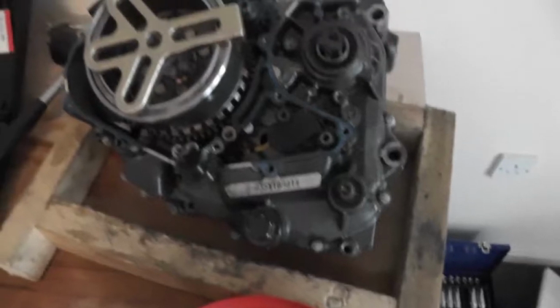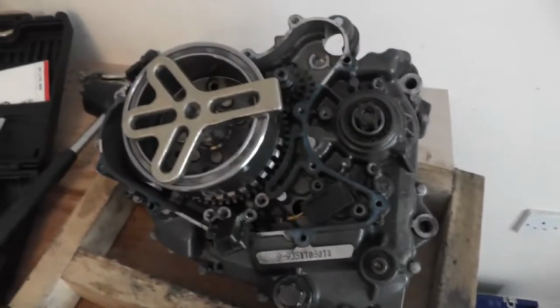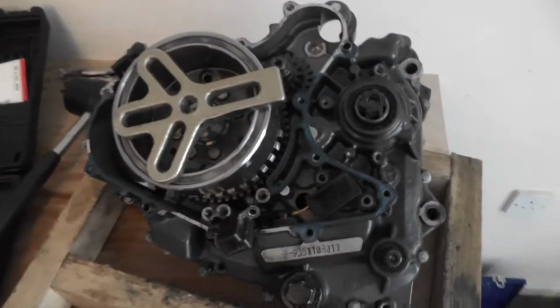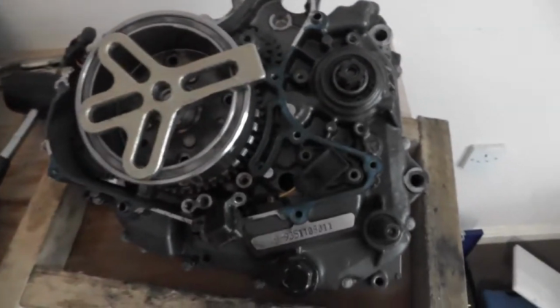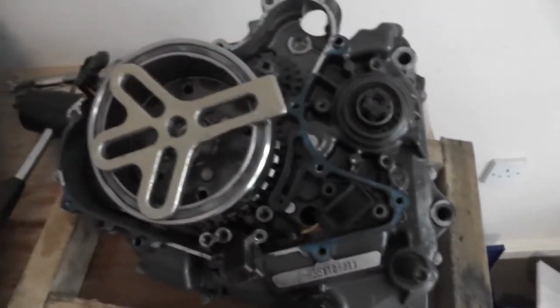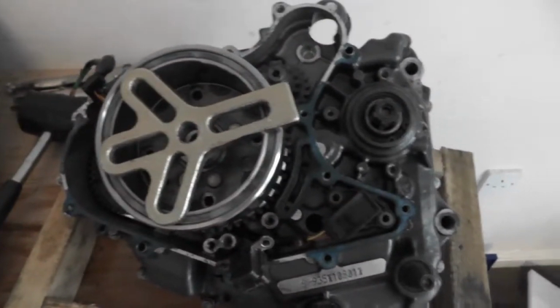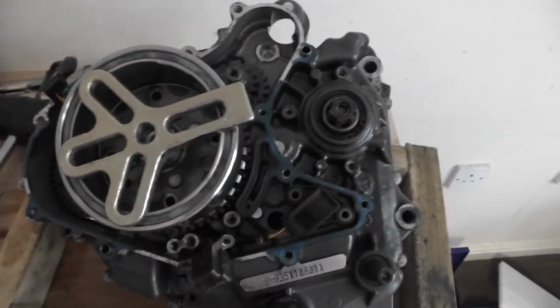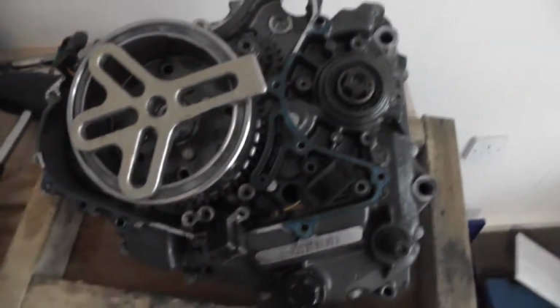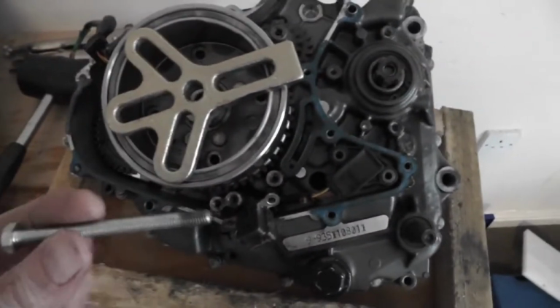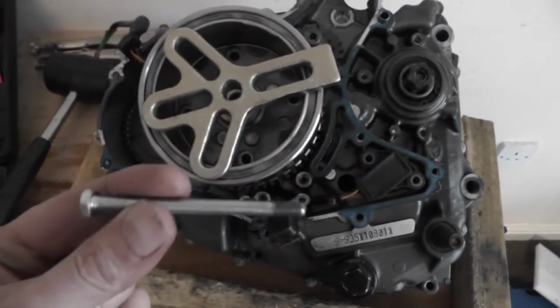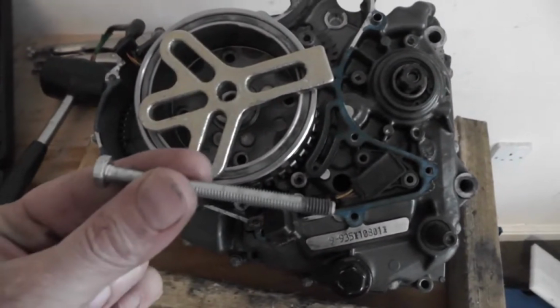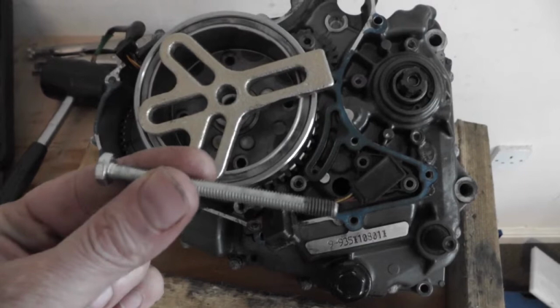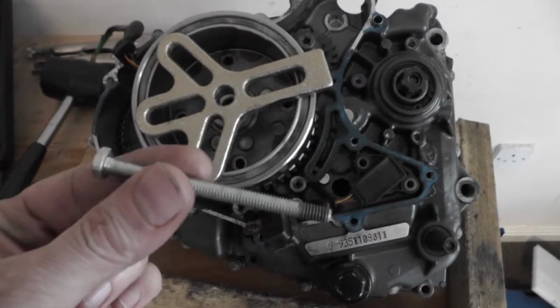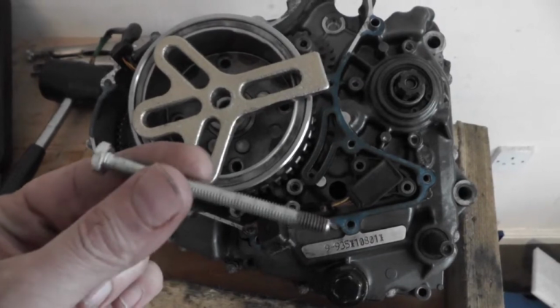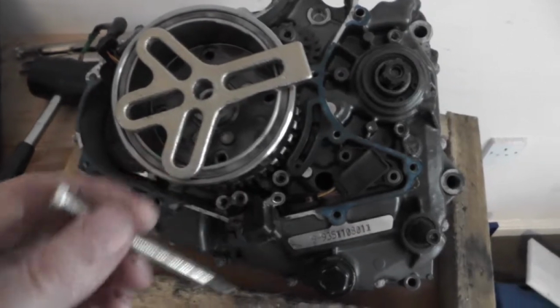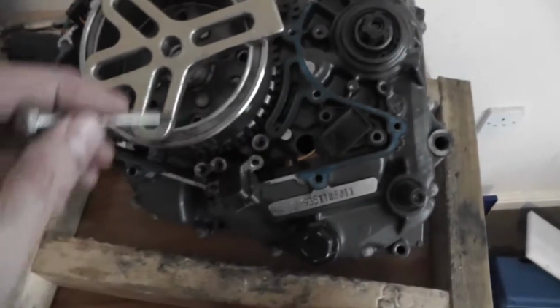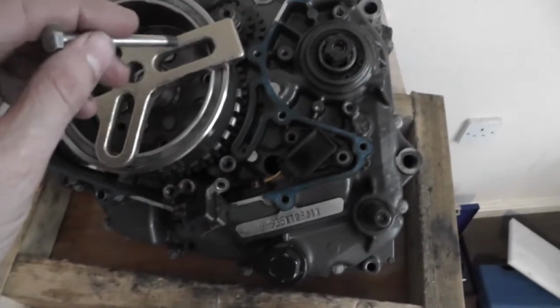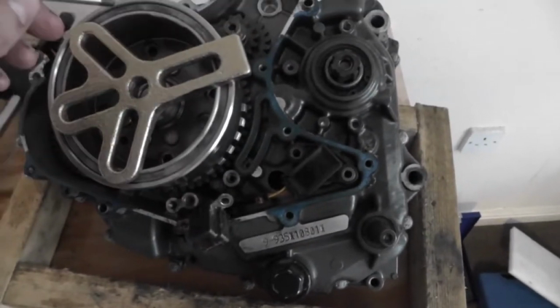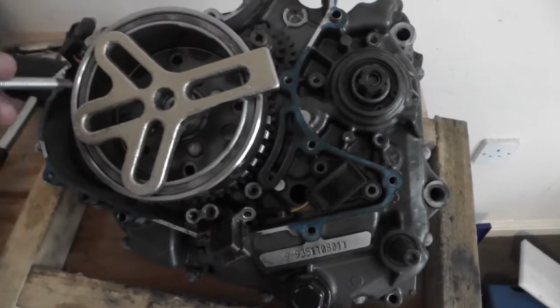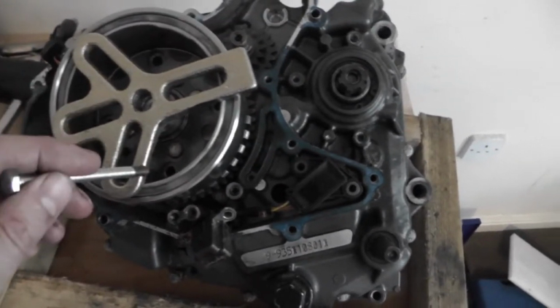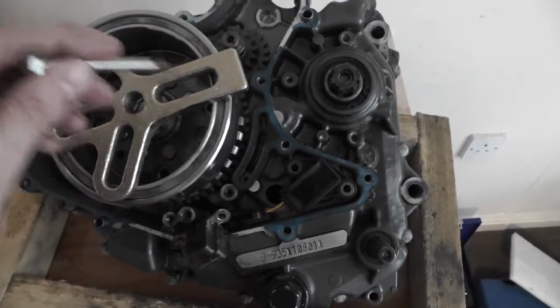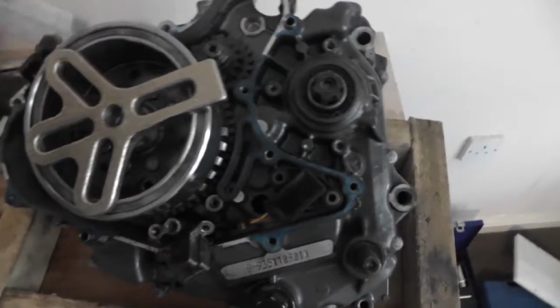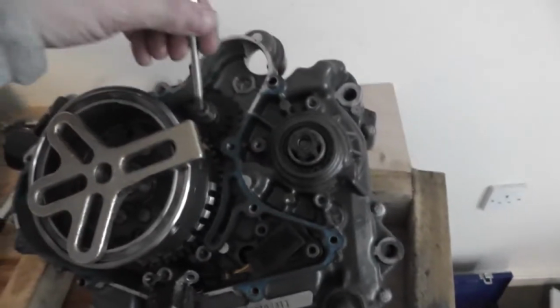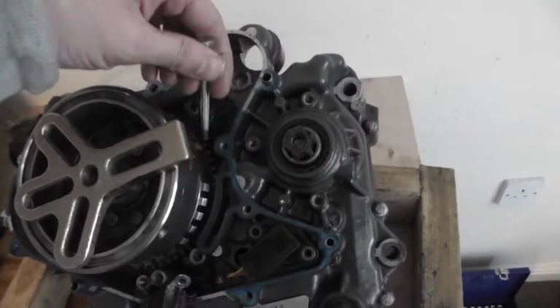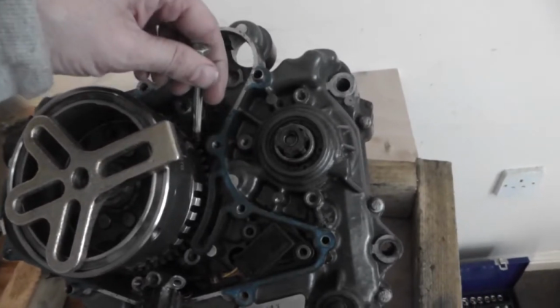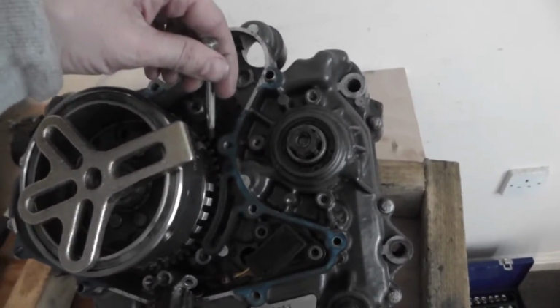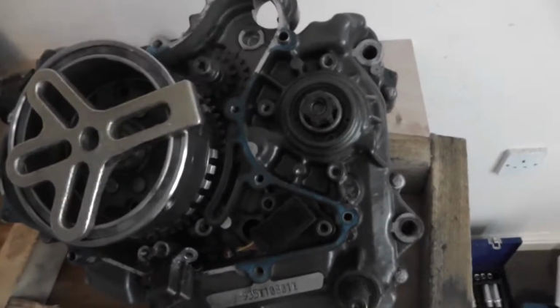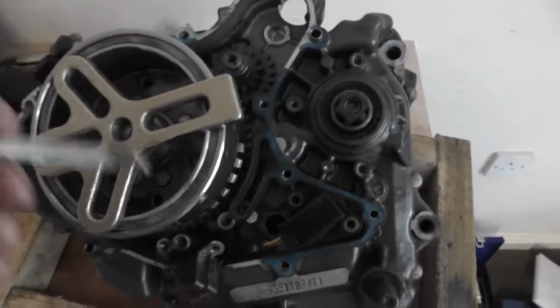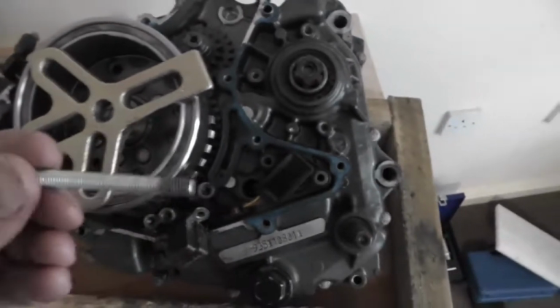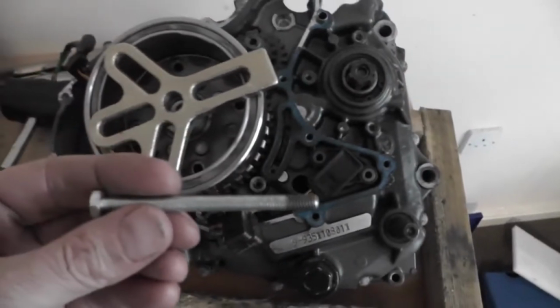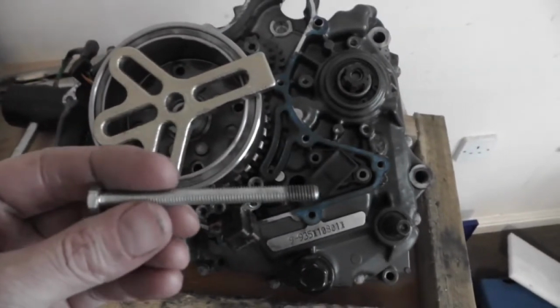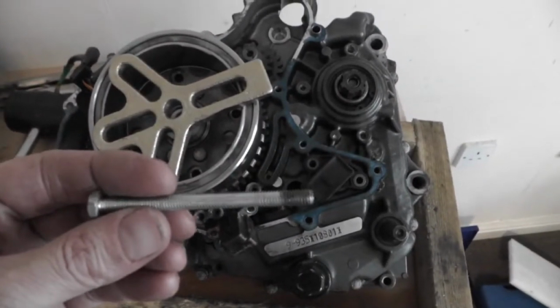I'm going to take this flywheel off. I'll have to buy some special bolts for it. If we take these bolts out, they connect it to the starter ring — take them to the hardware shop and get some of them.